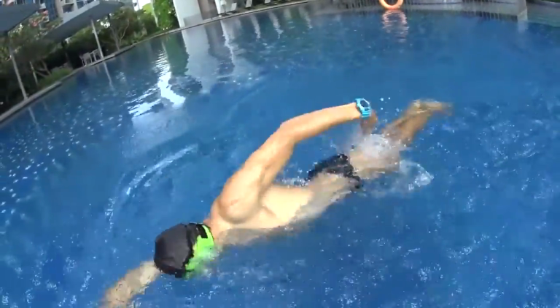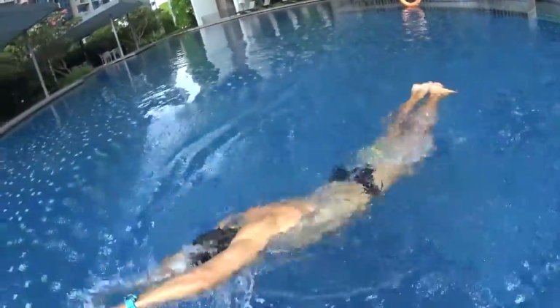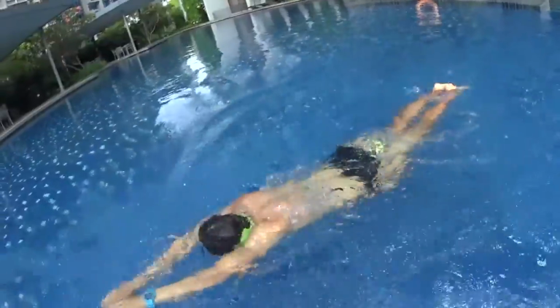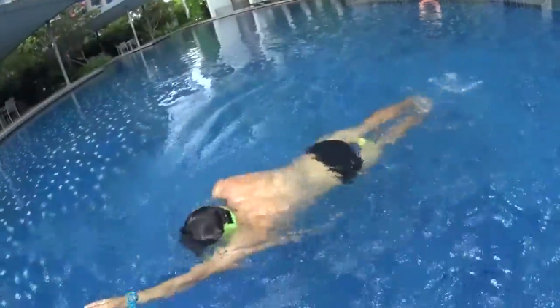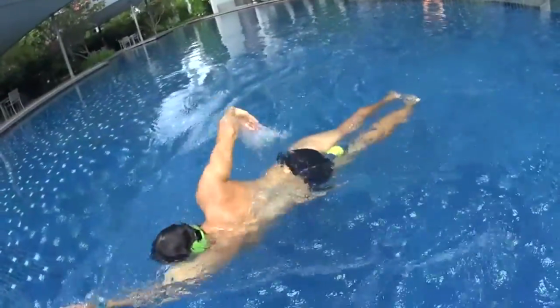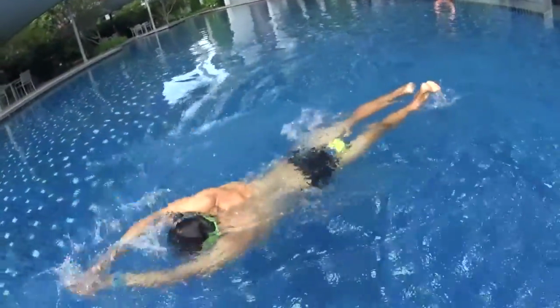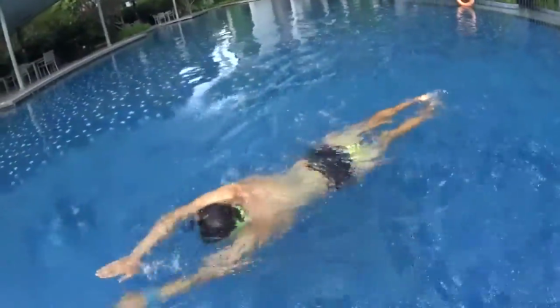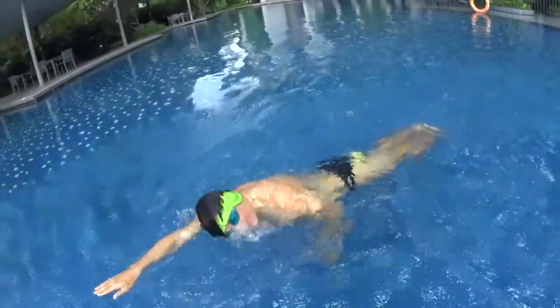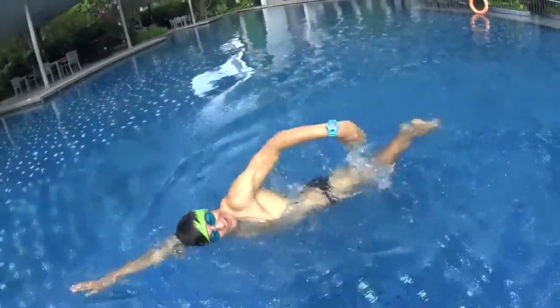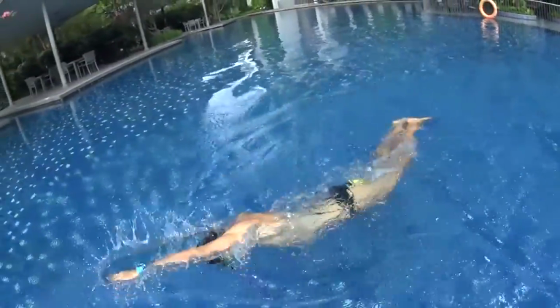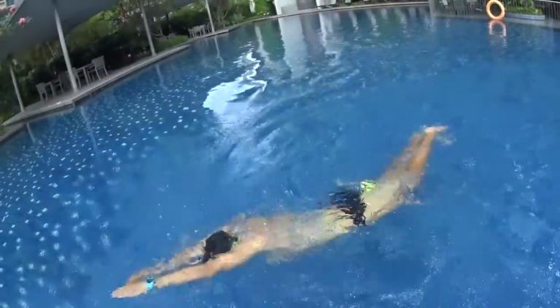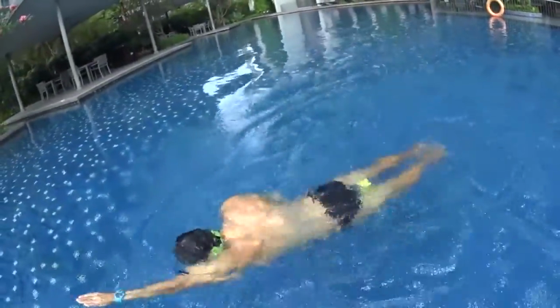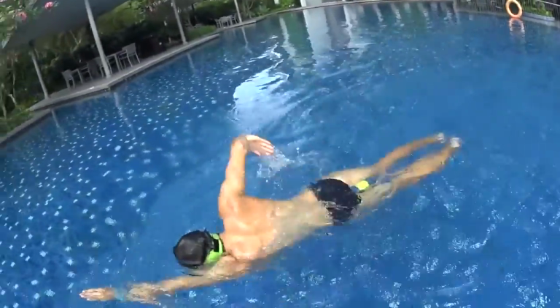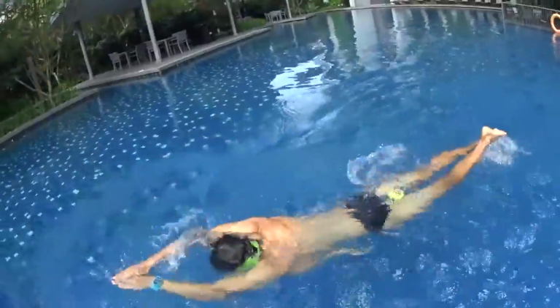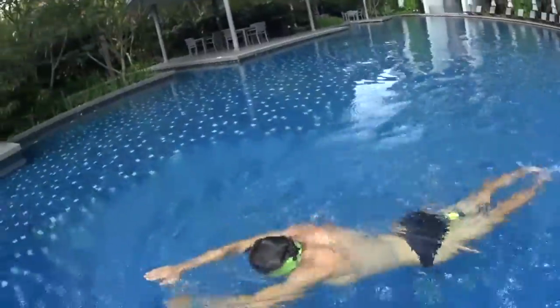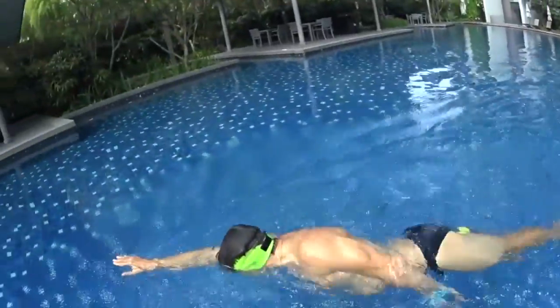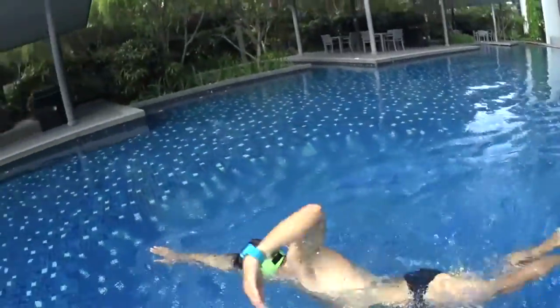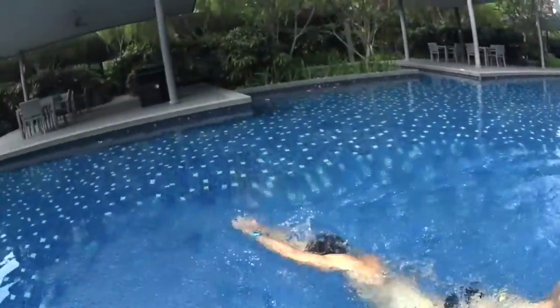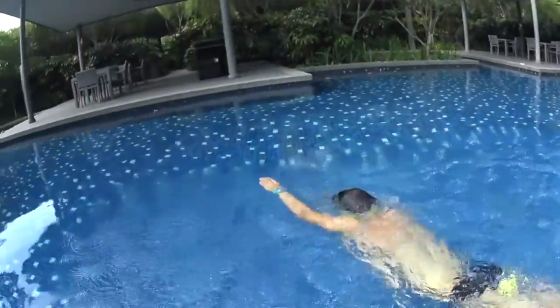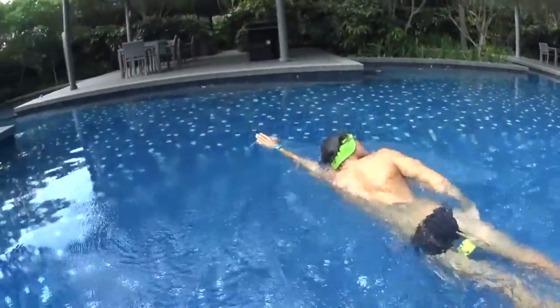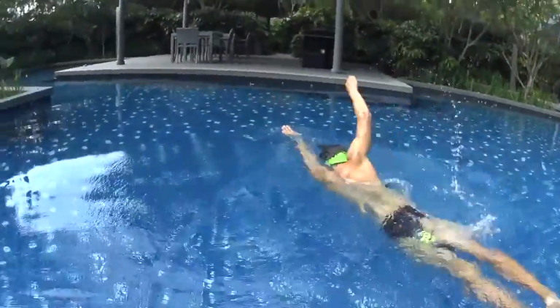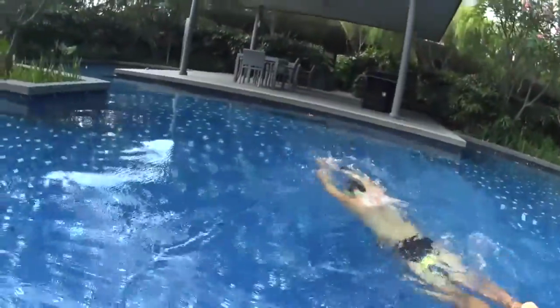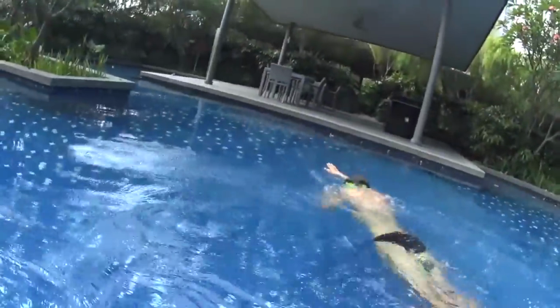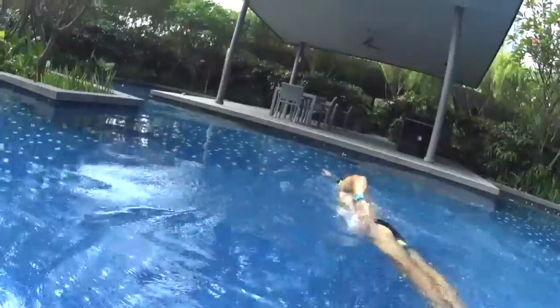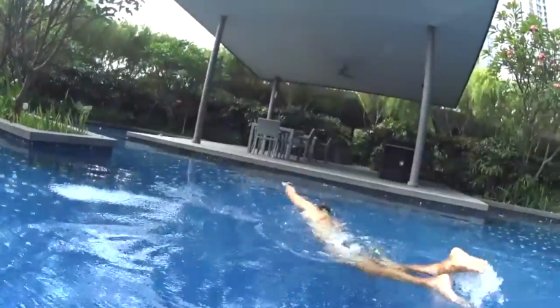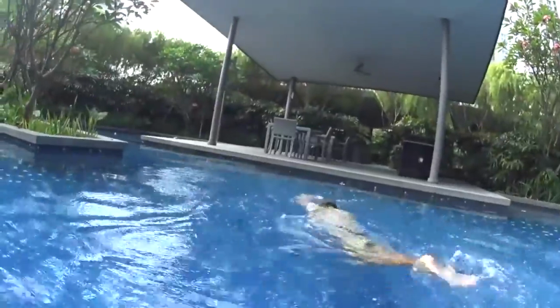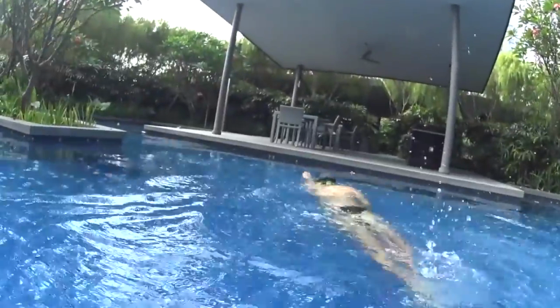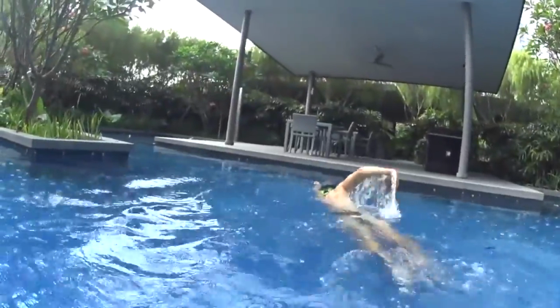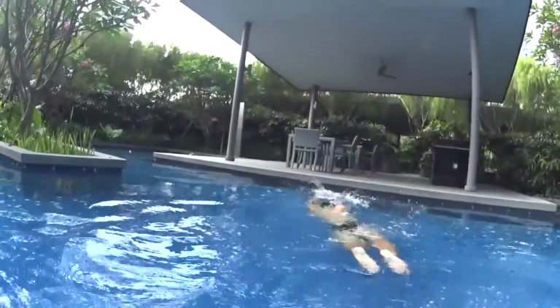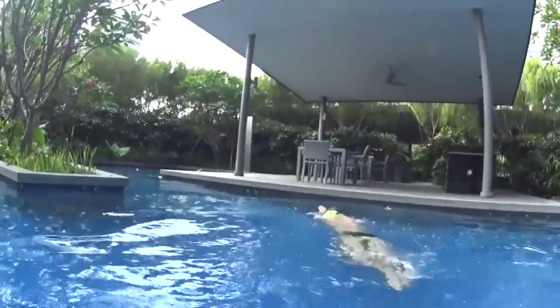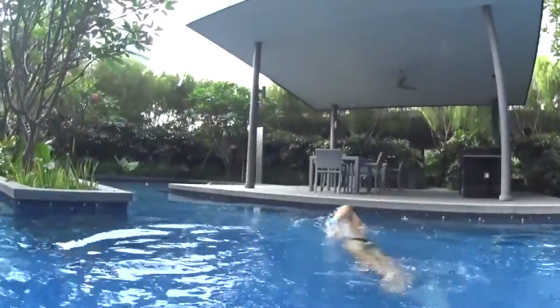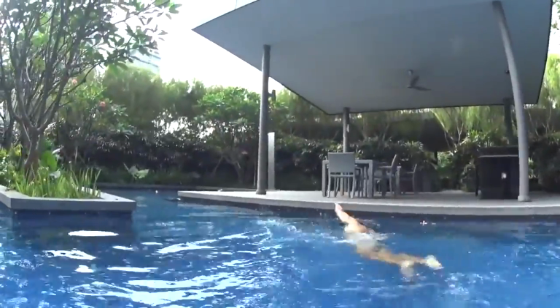Continue to swim at the same rhythm and do not stop your movement. You will feel that with the pool buoy it's much harder because you have less balance. To be able to continue the strokes, just keep swimming until the end without turning too much.